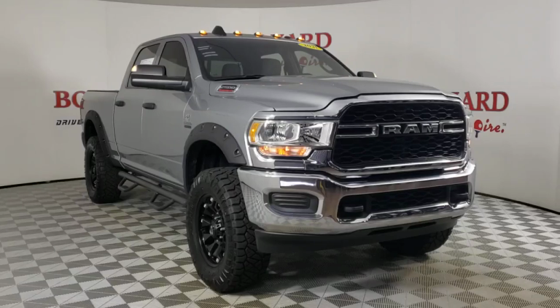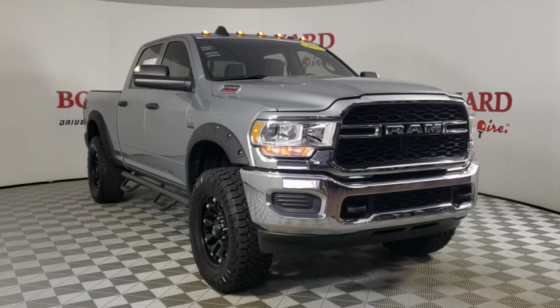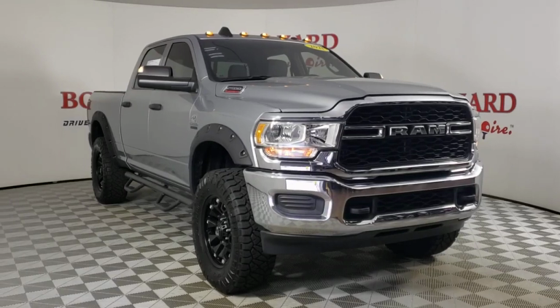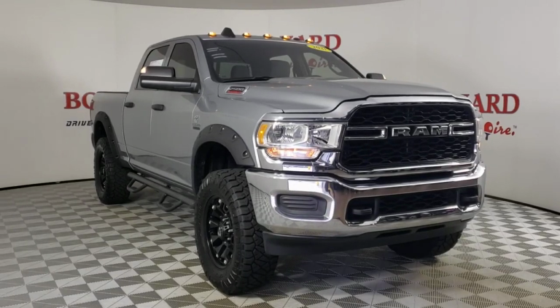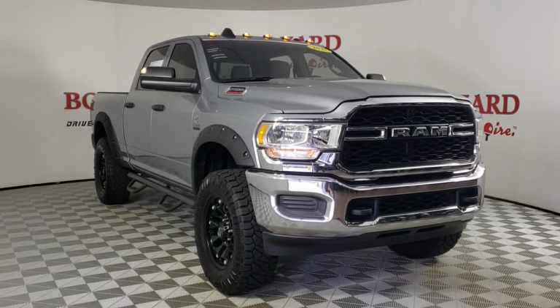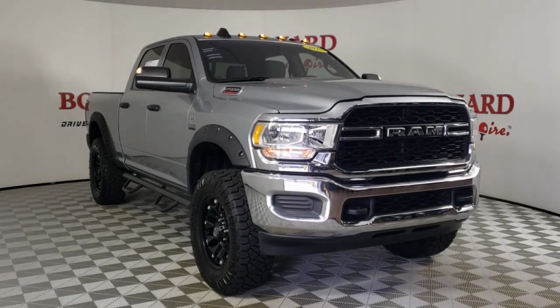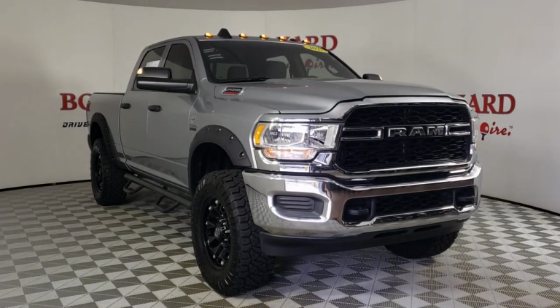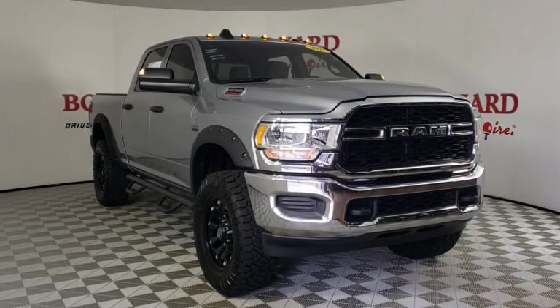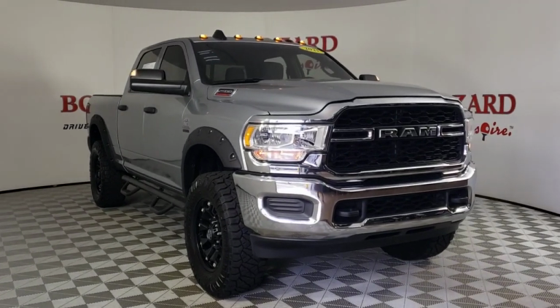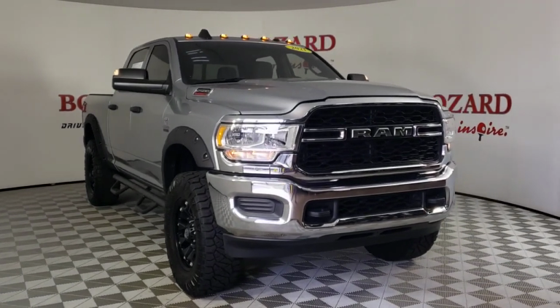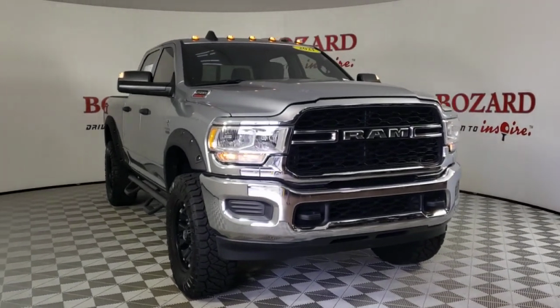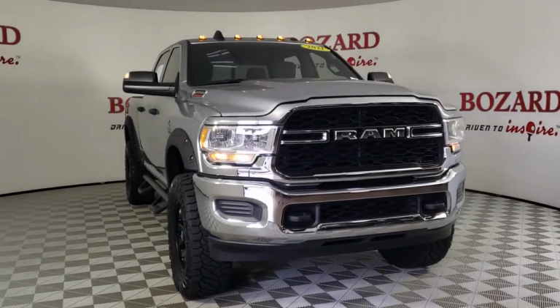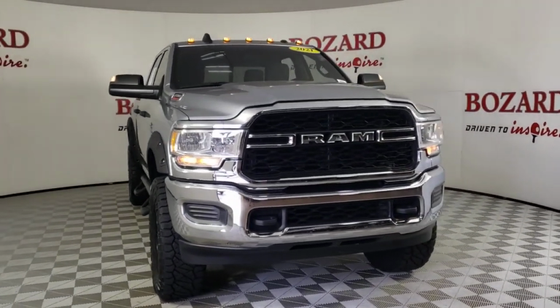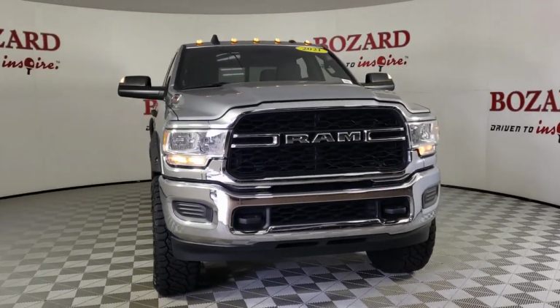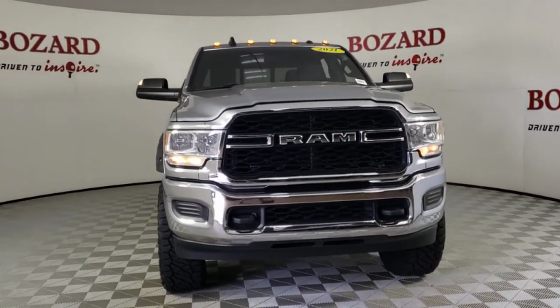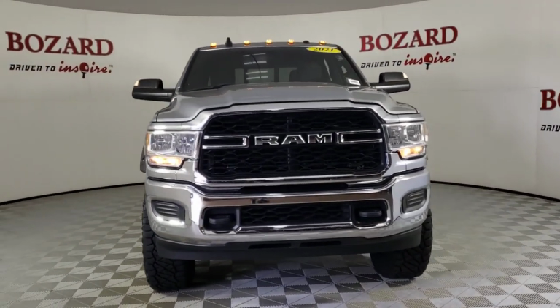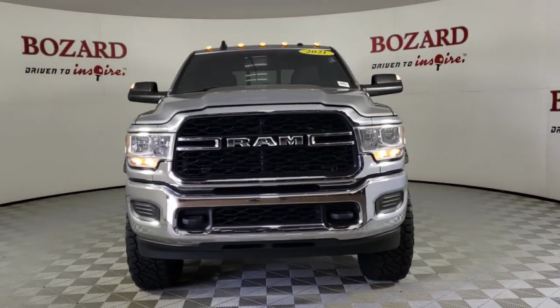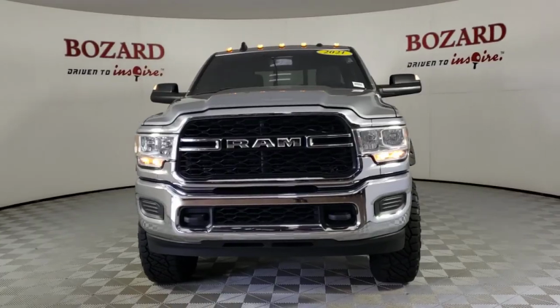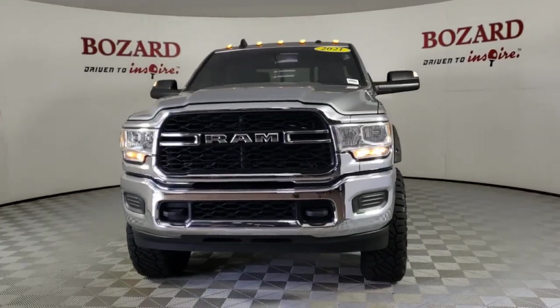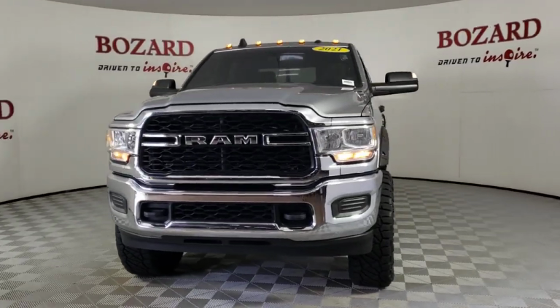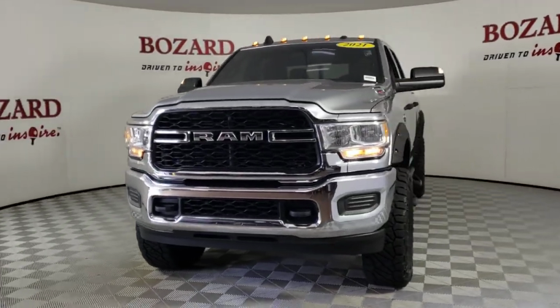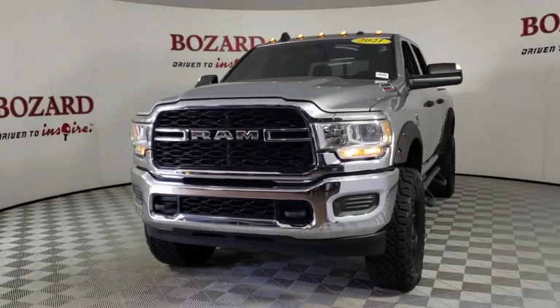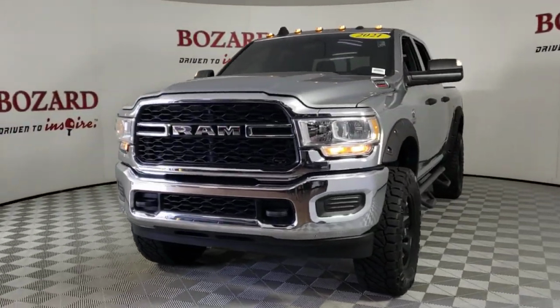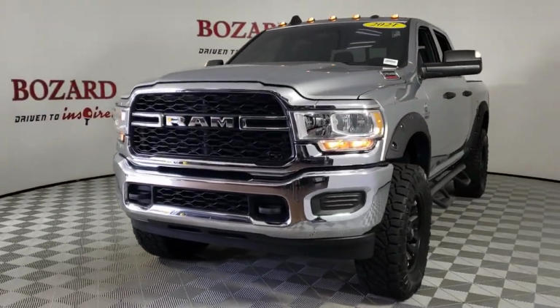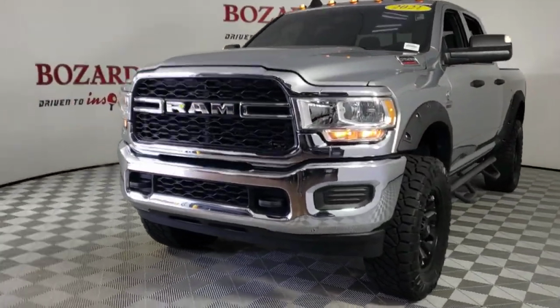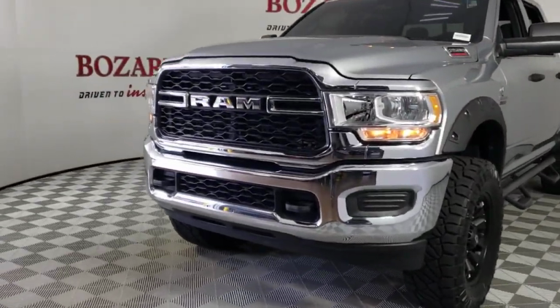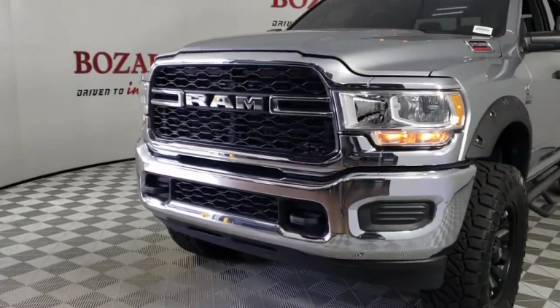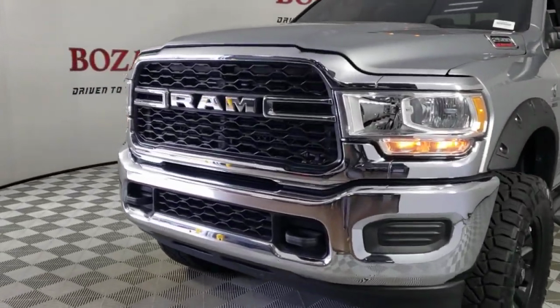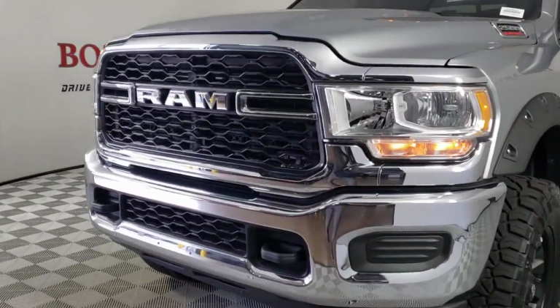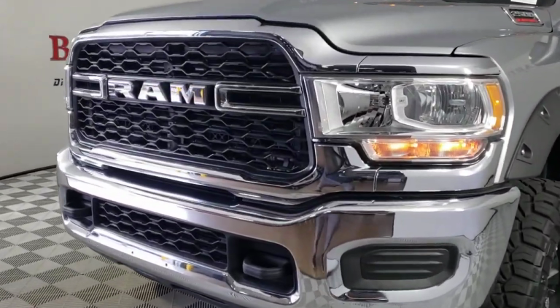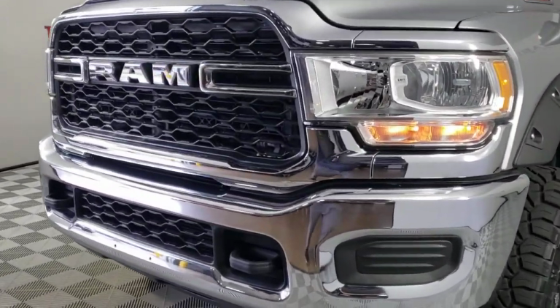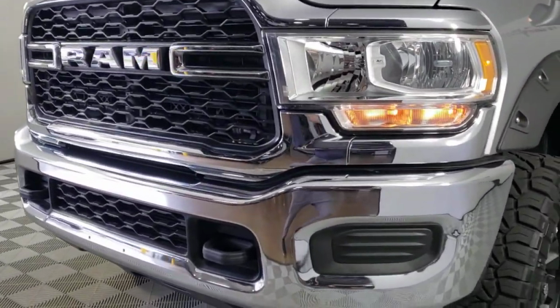You will be amazed by this. 2021 Ram 2500, with less than 20,000 miles on the odometer — this vehicle provides excellent value.